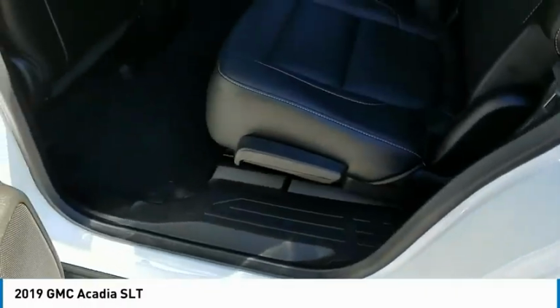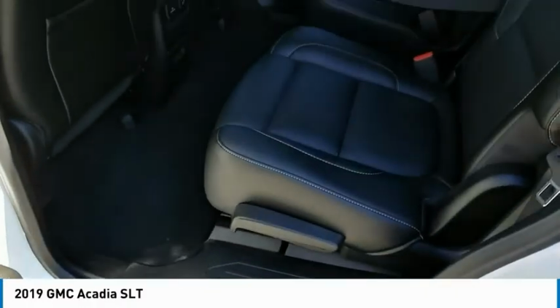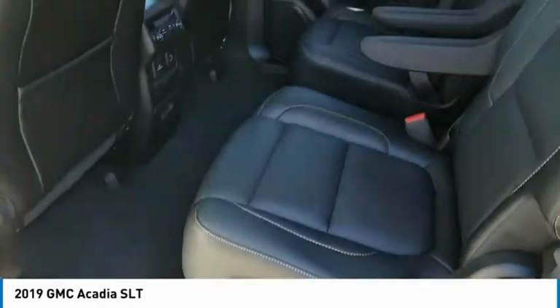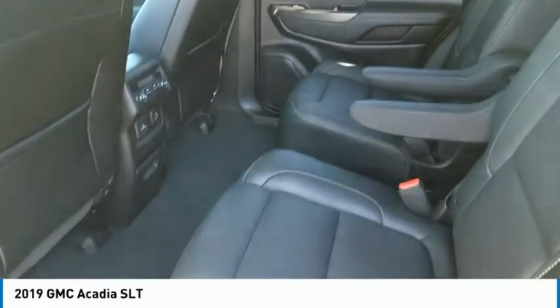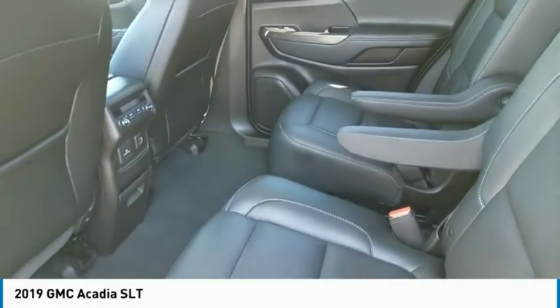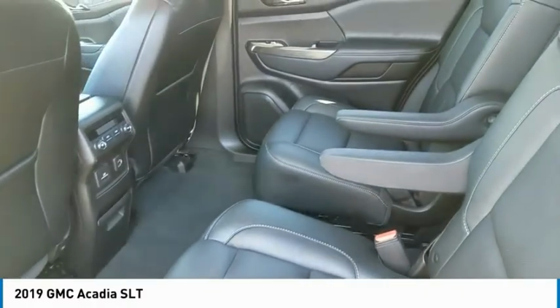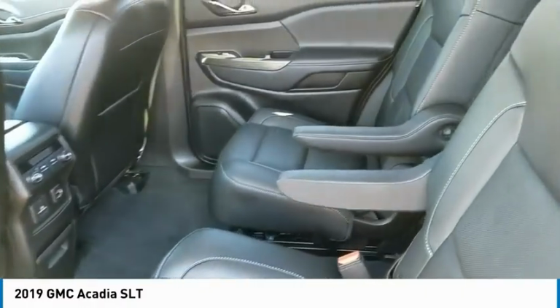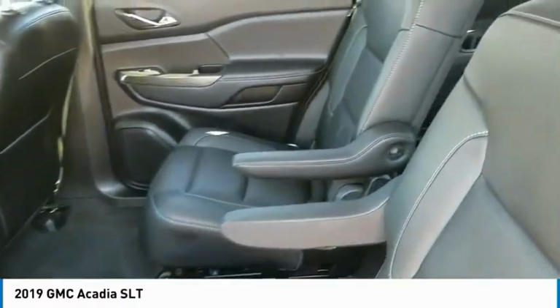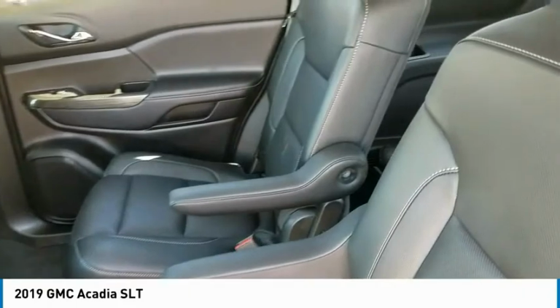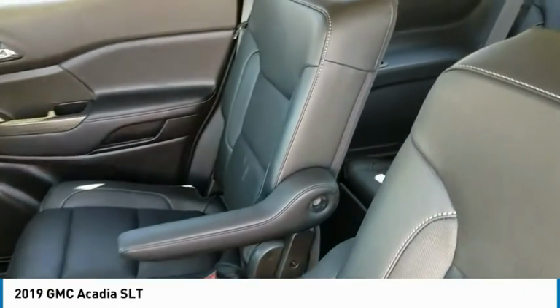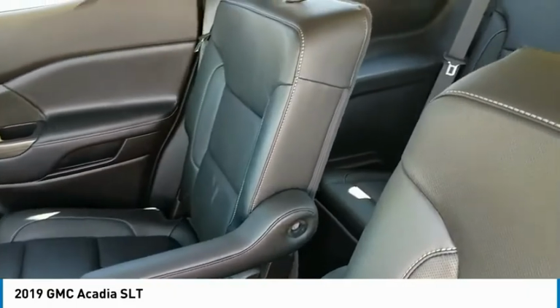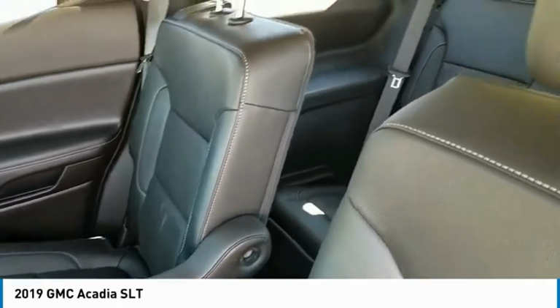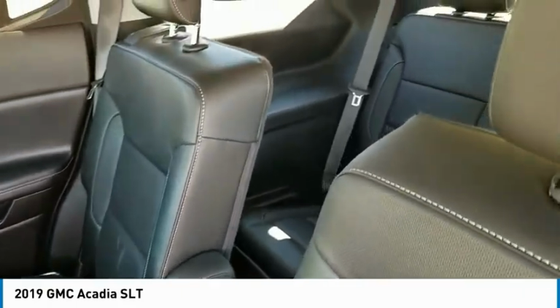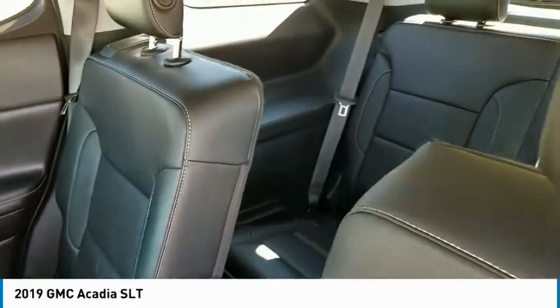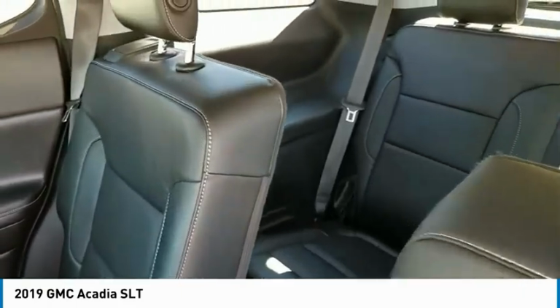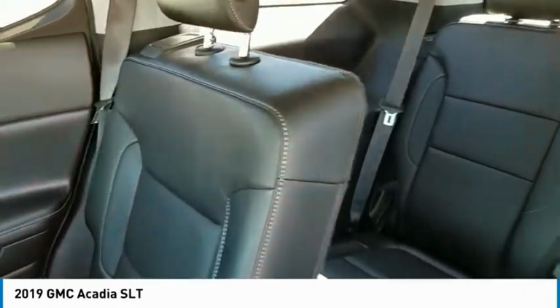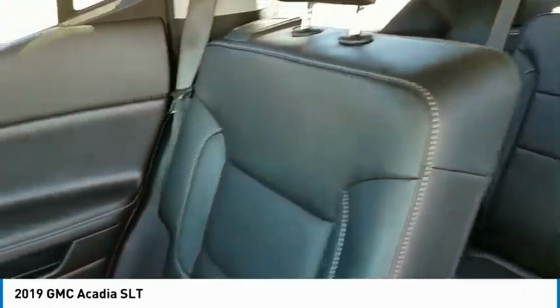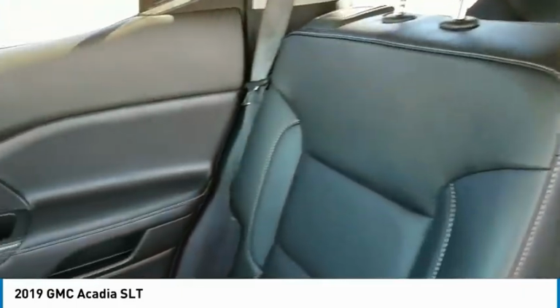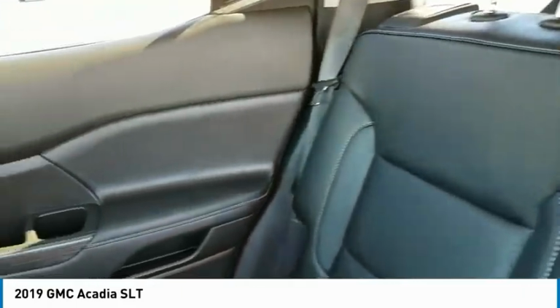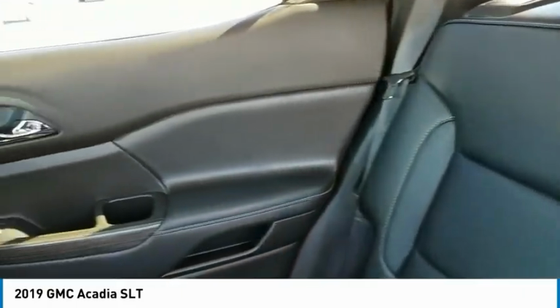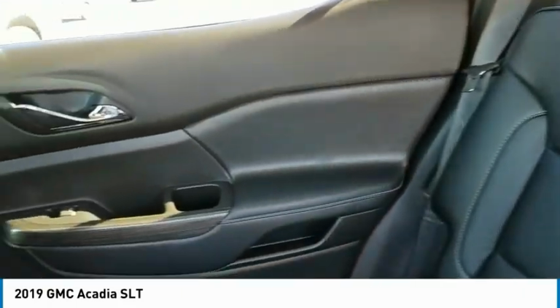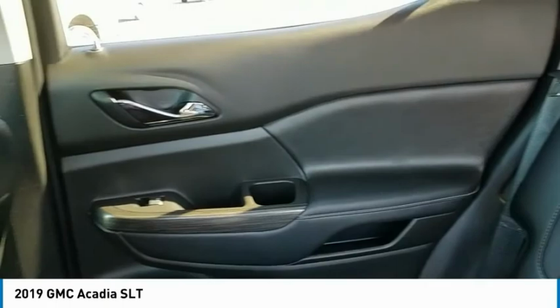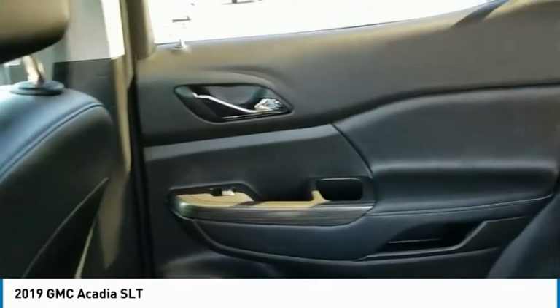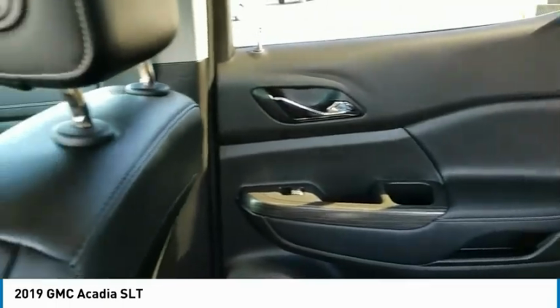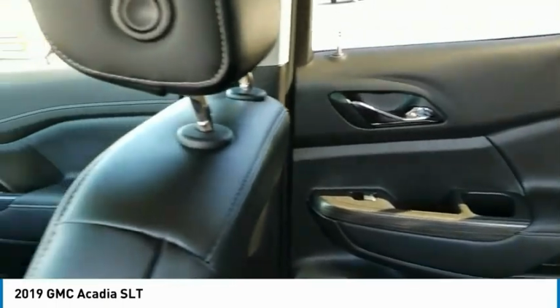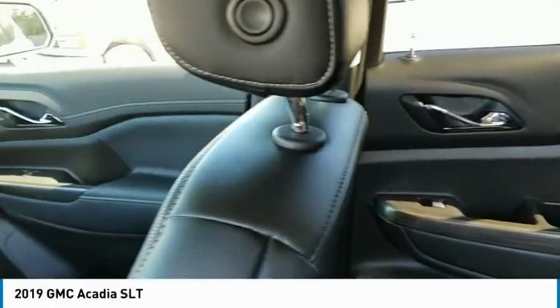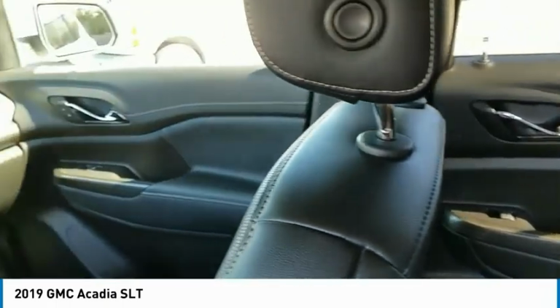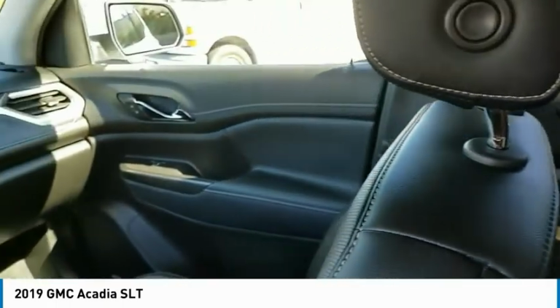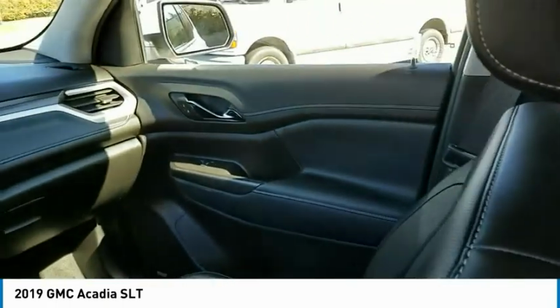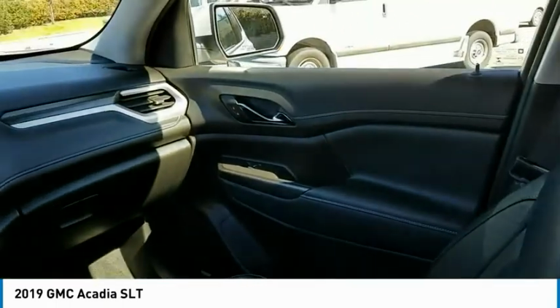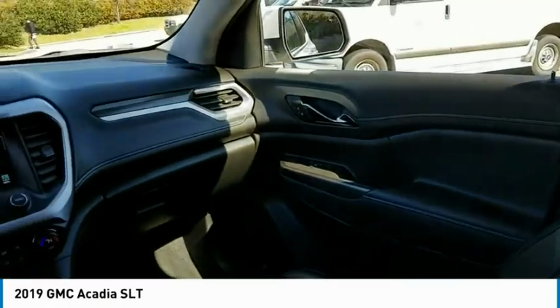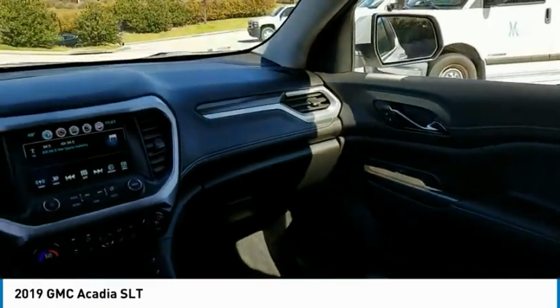Aluminum wheels, heated side mirrors, daytime running lights, remote keyless entry, fog lights, remote trunk release, mirror memory, FWD, heated seats, push button start.